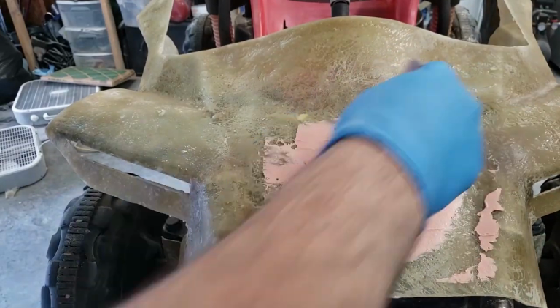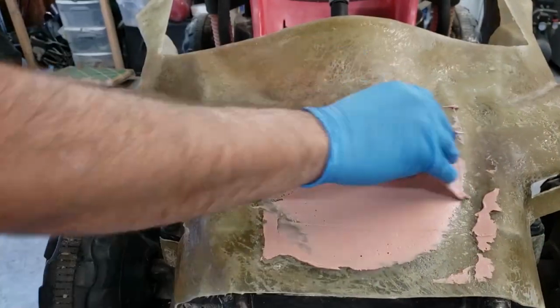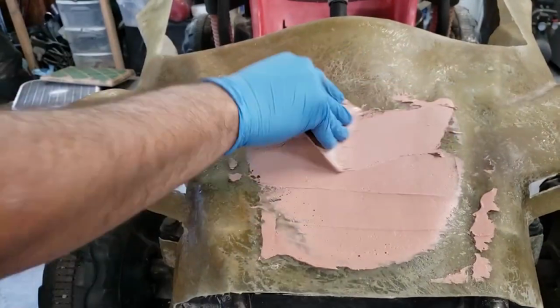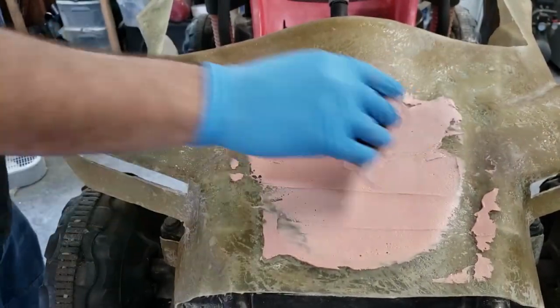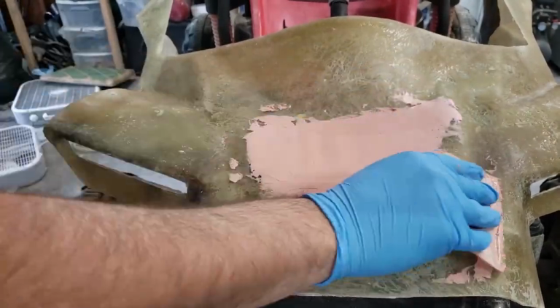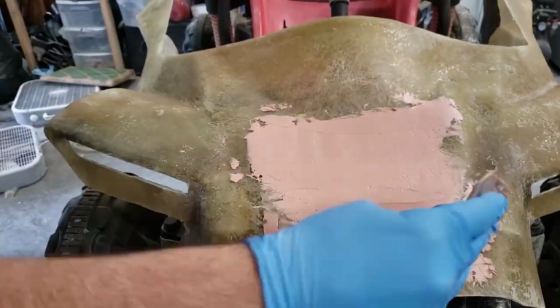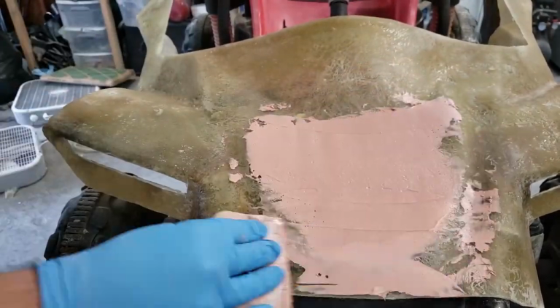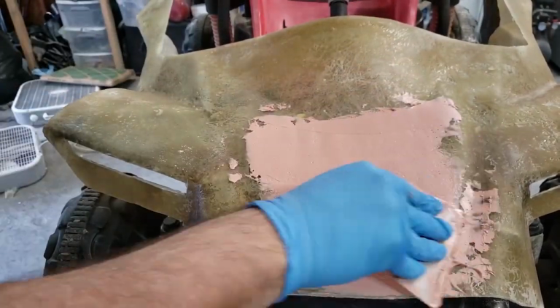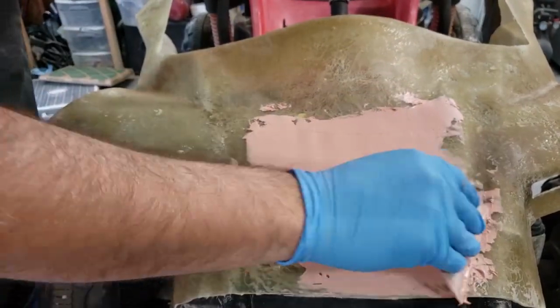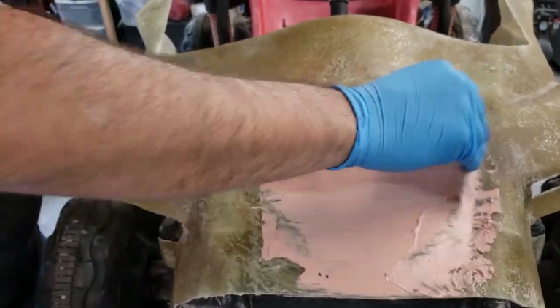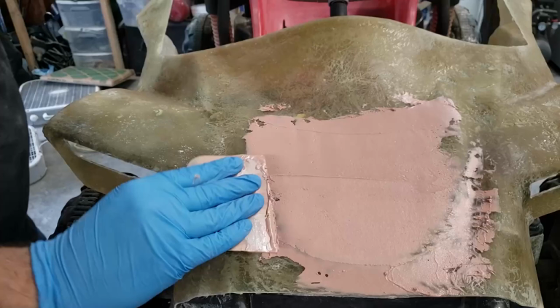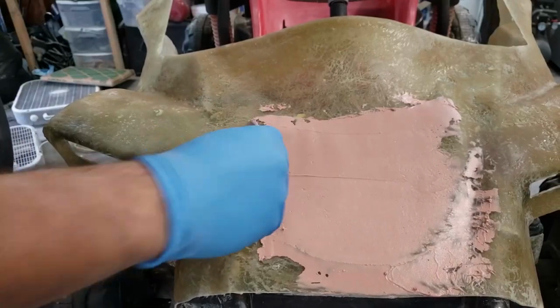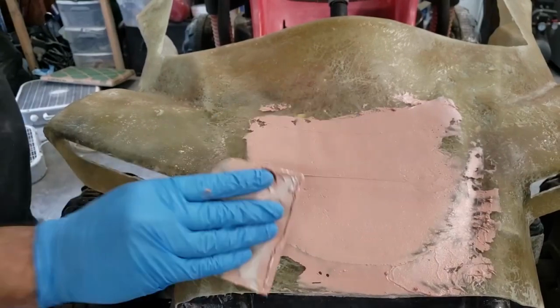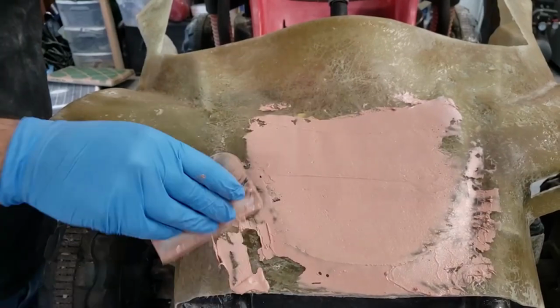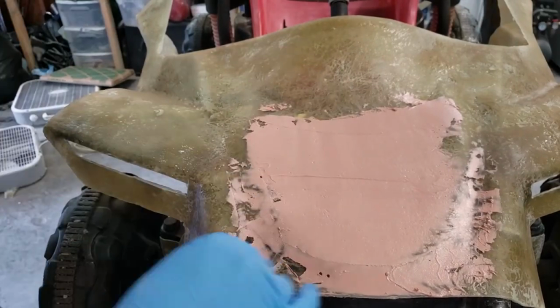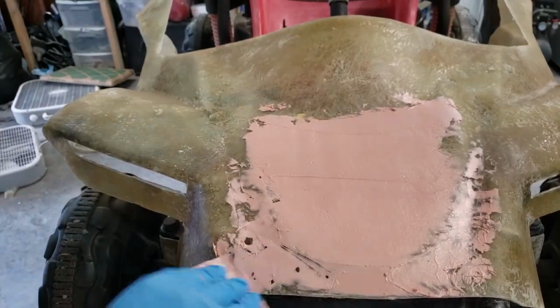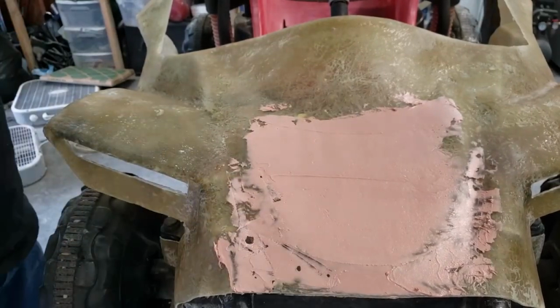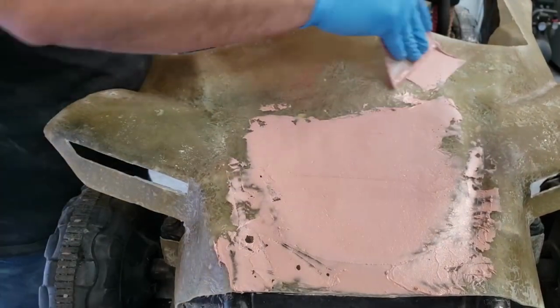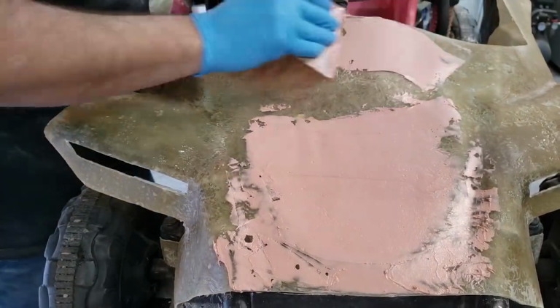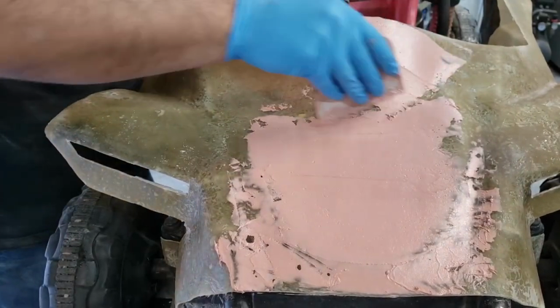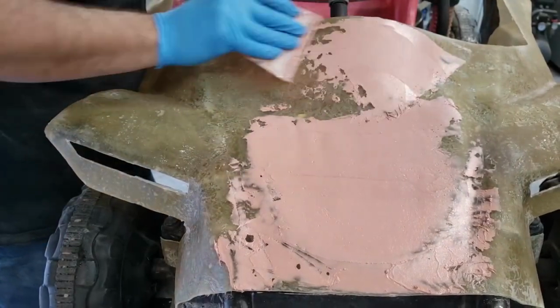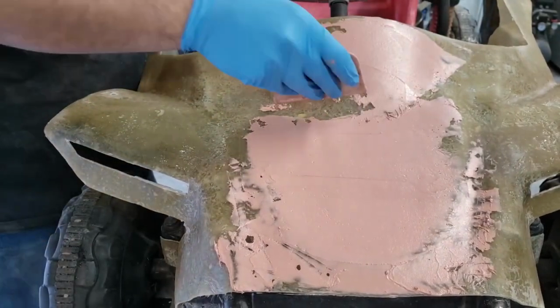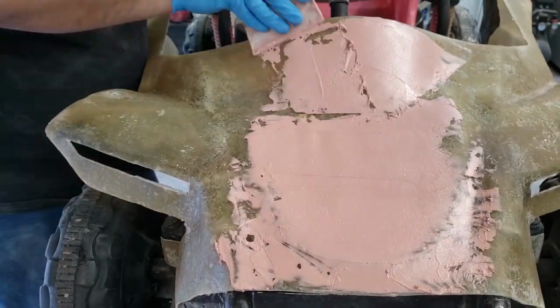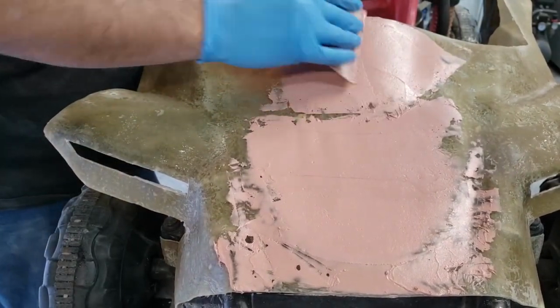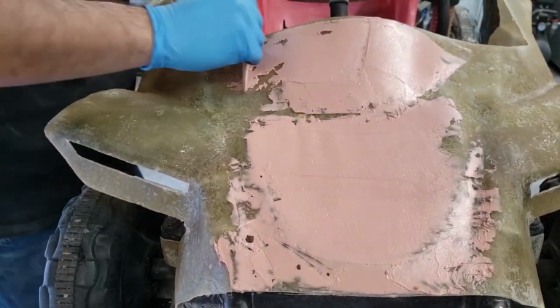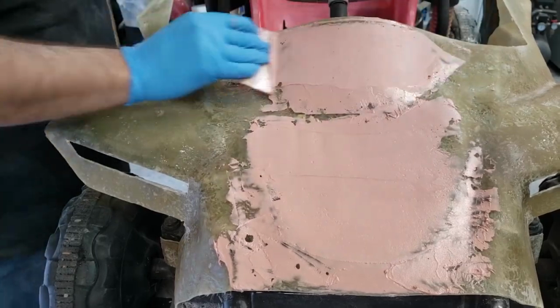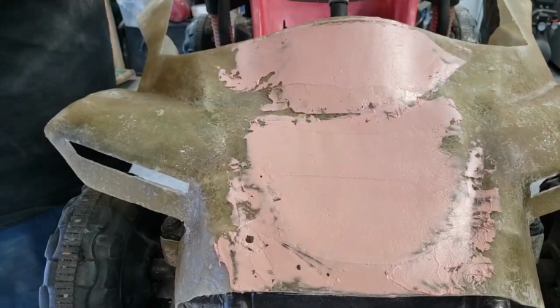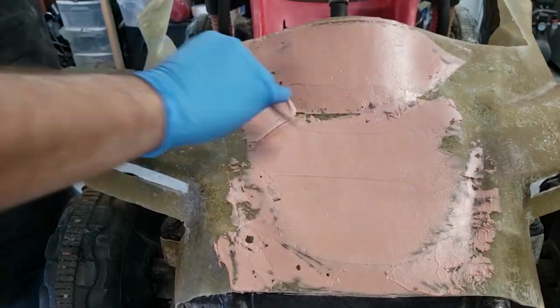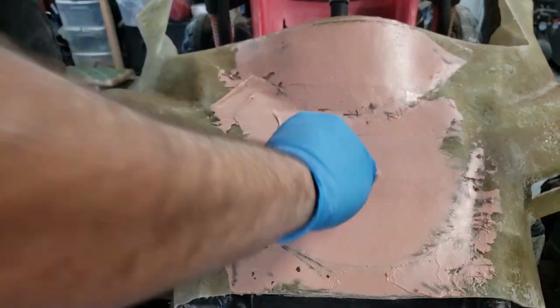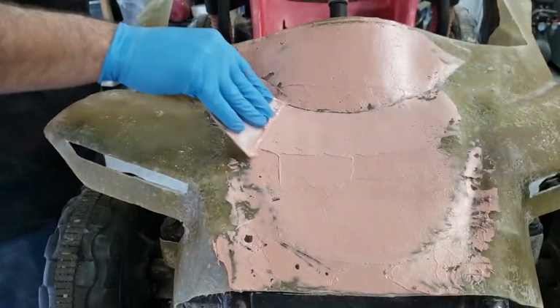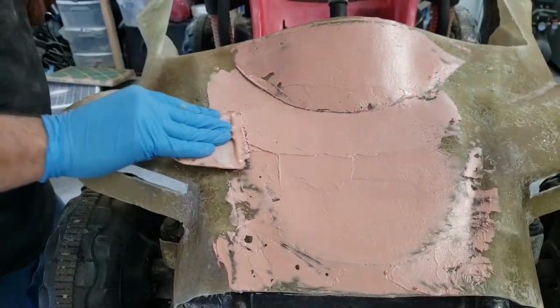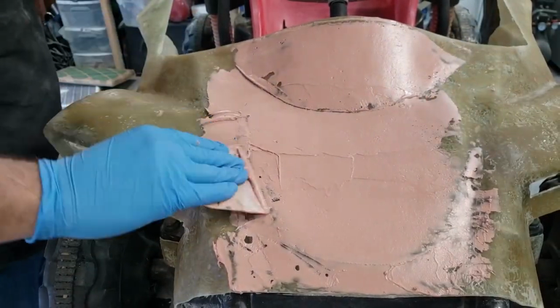I'm slapping down that bondo and trying to get it as smooth as I can. I'm trying to work as fast as I can before the bondo hardens.